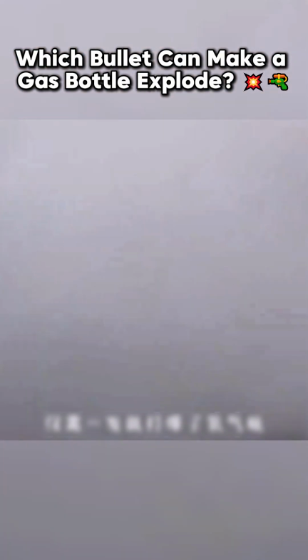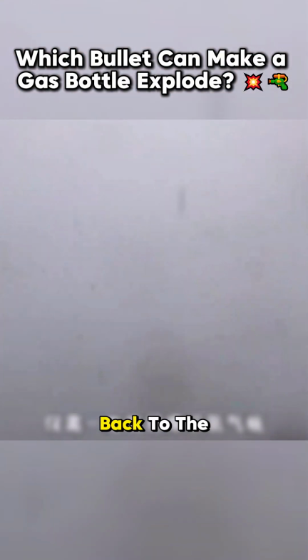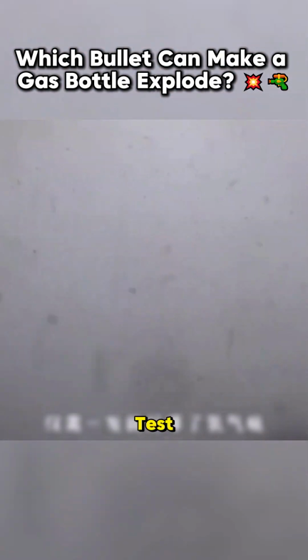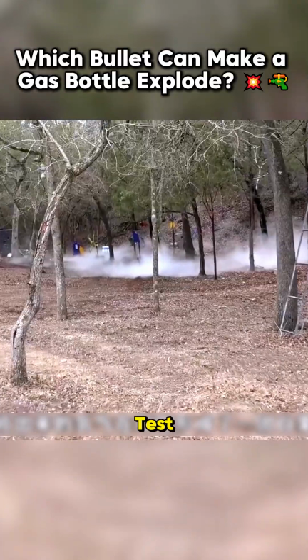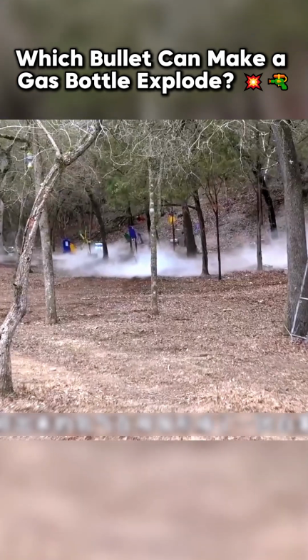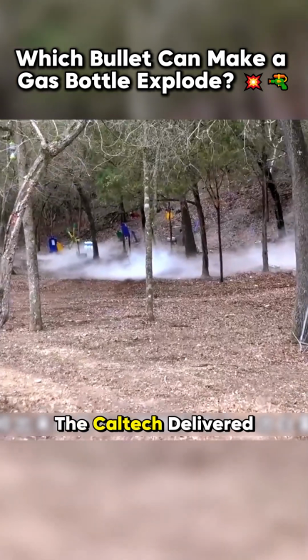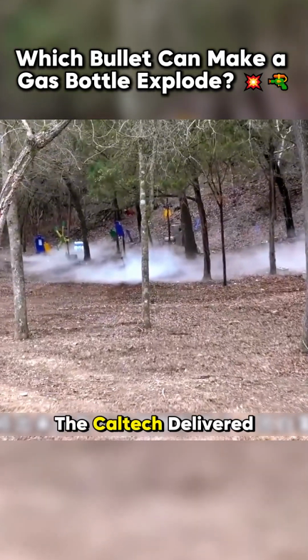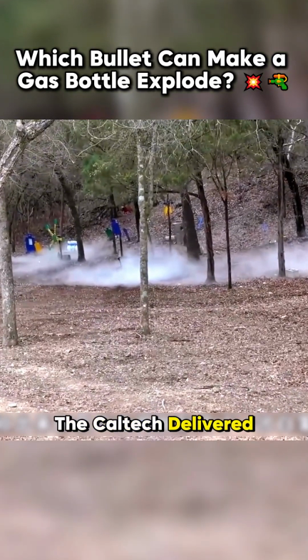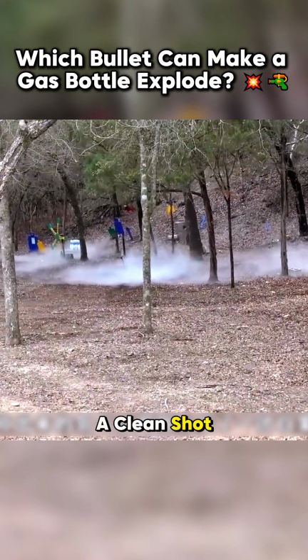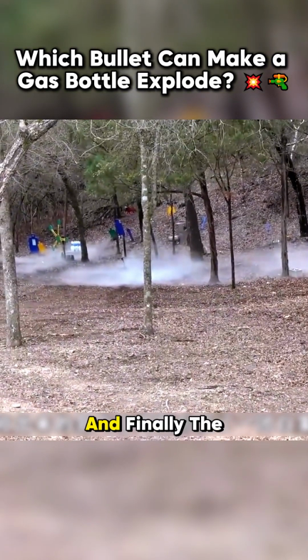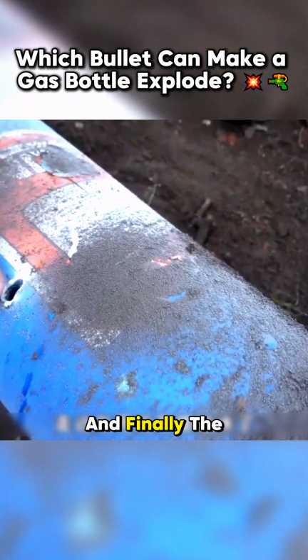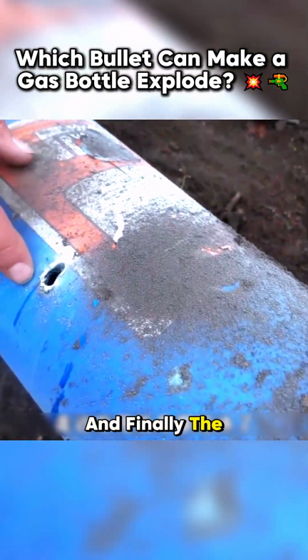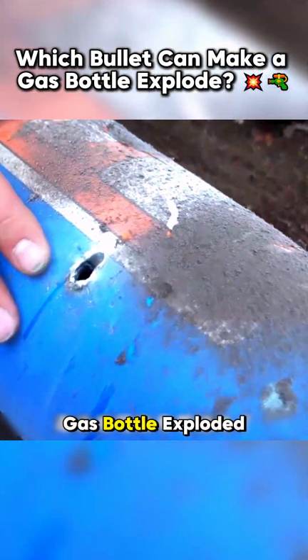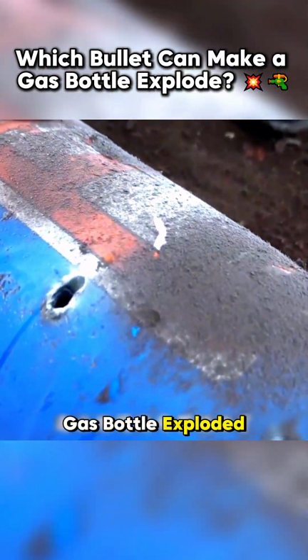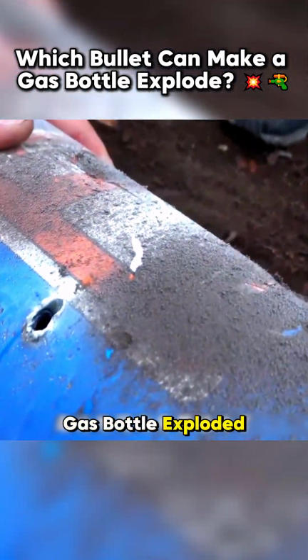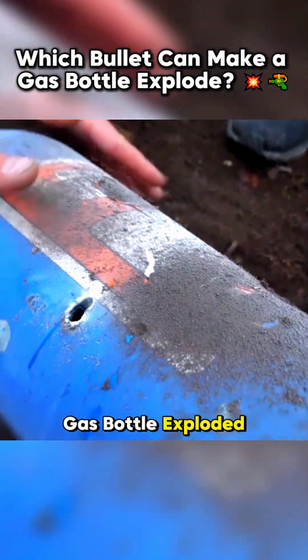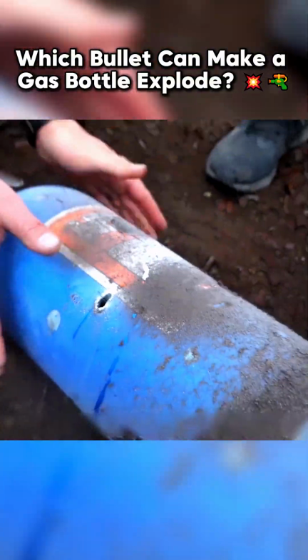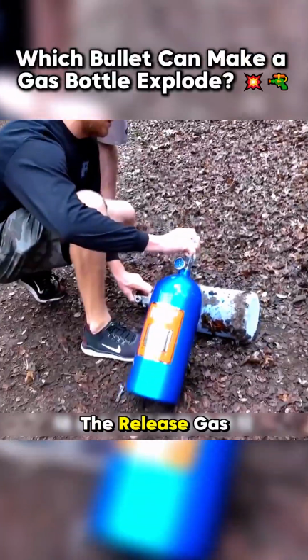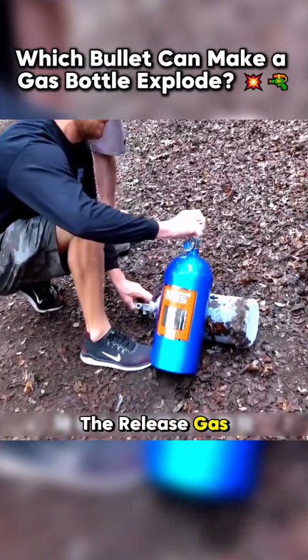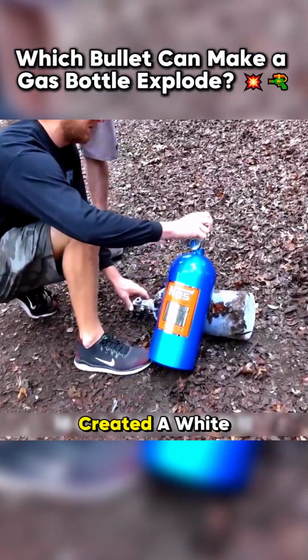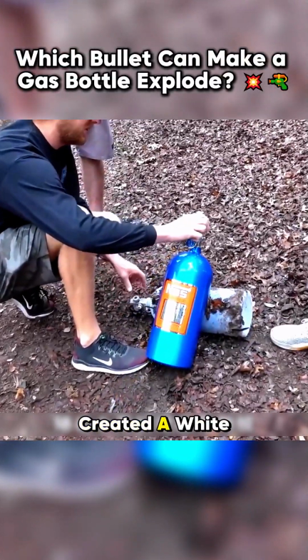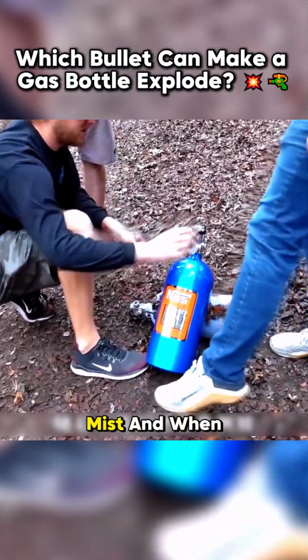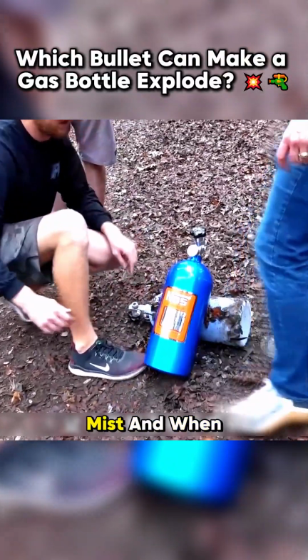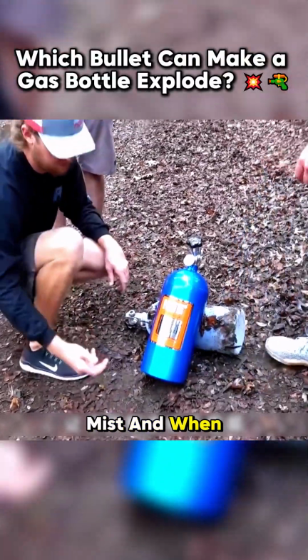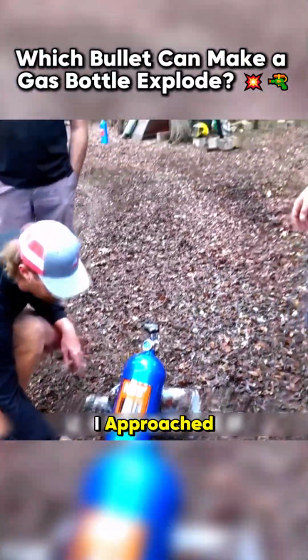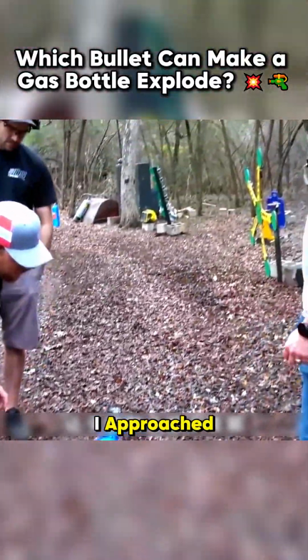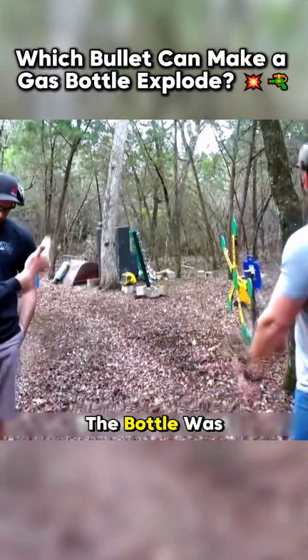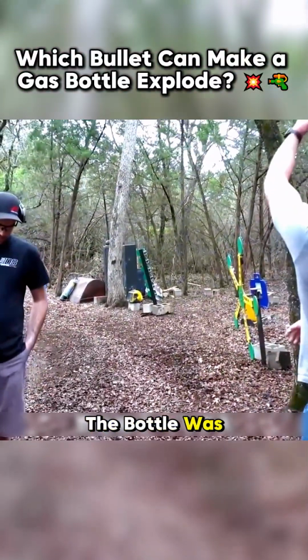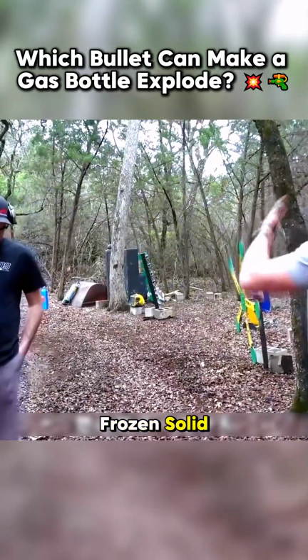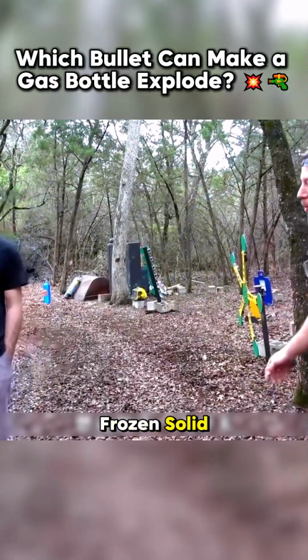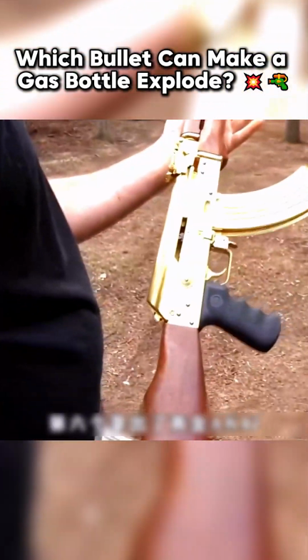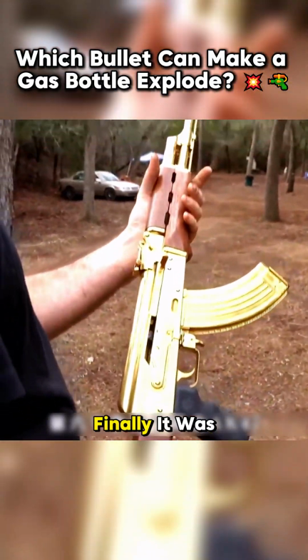Back to the test. The Kel-Tec delivered a clean shot, and finally the gas bottle exploded. The released gas created a white mist, and when I approached, the bottle was frozen solid.